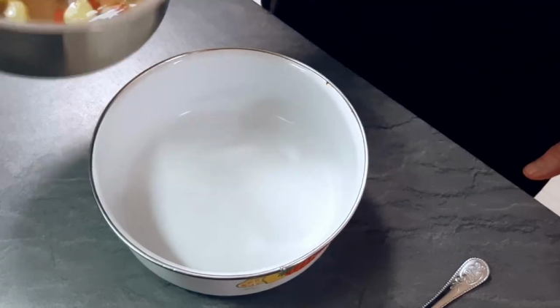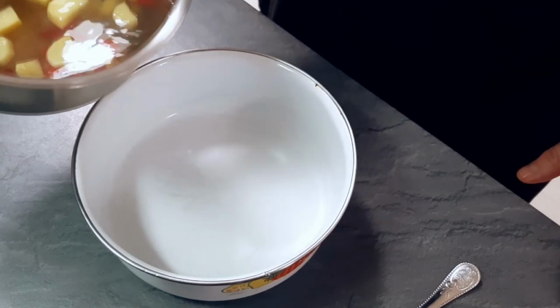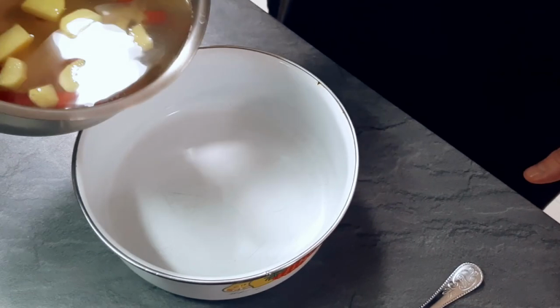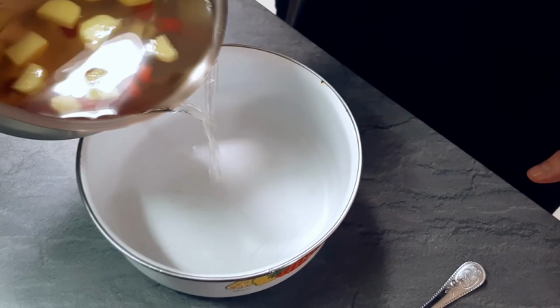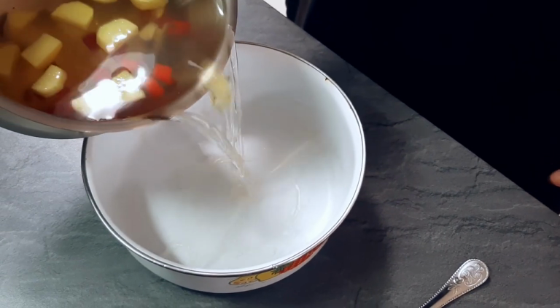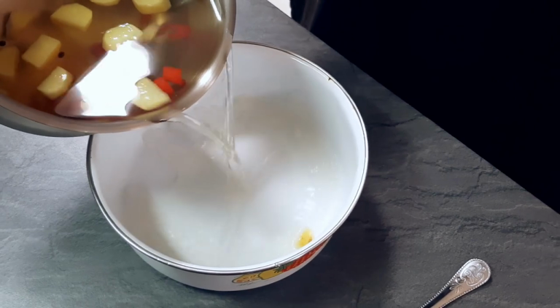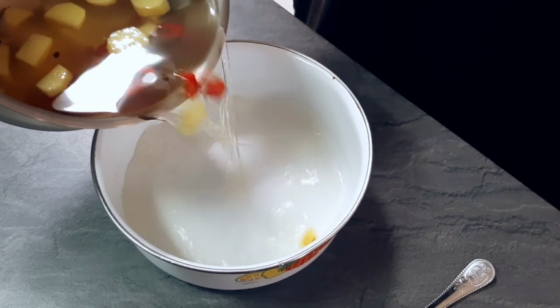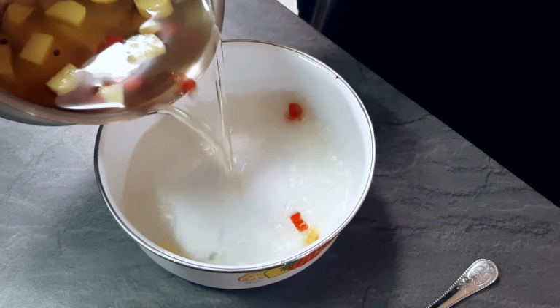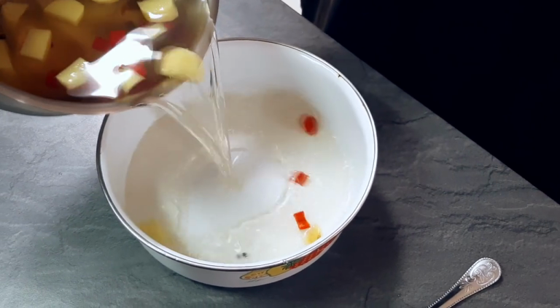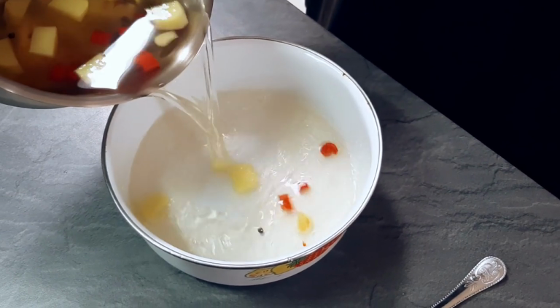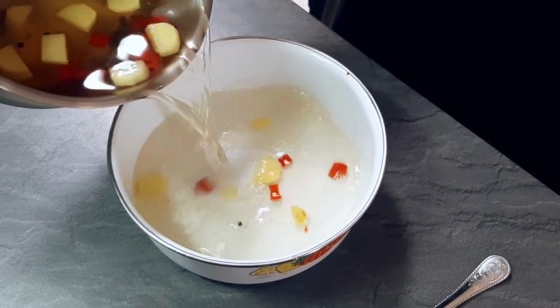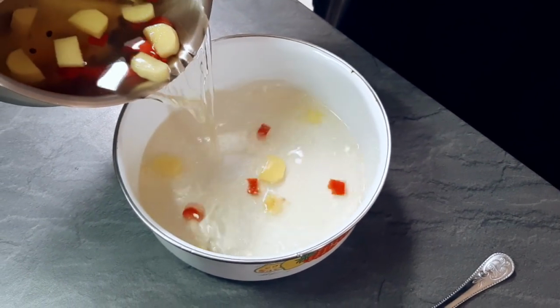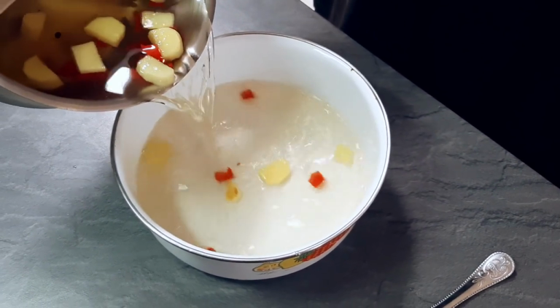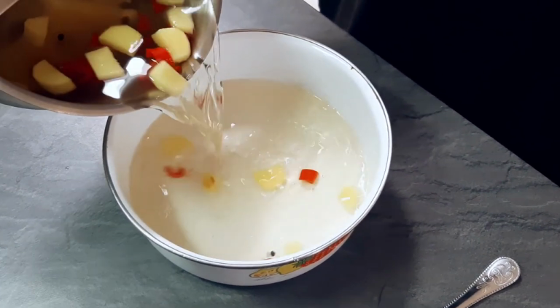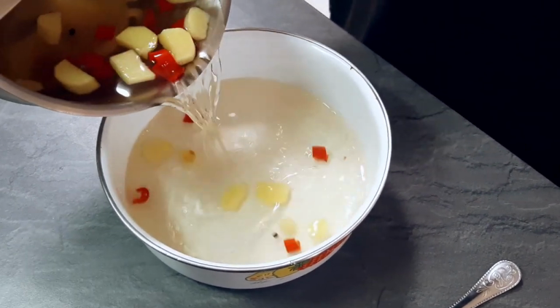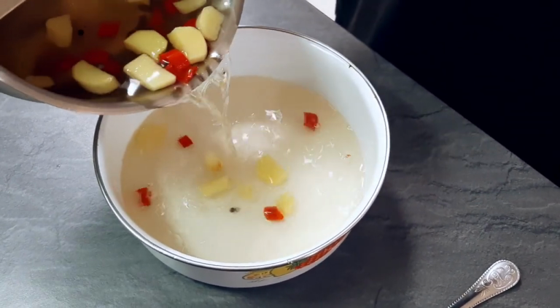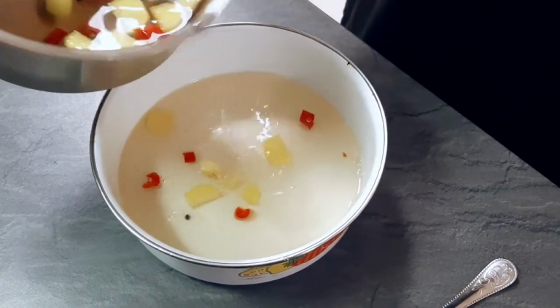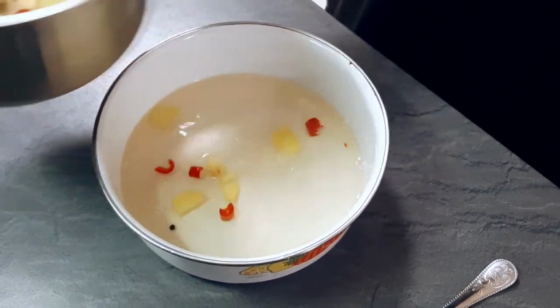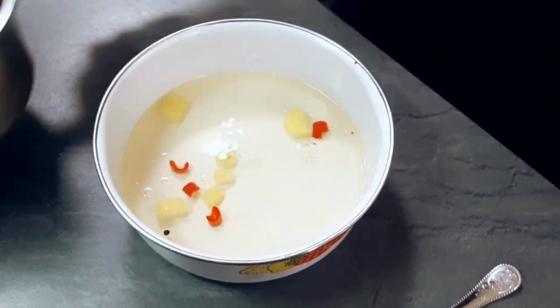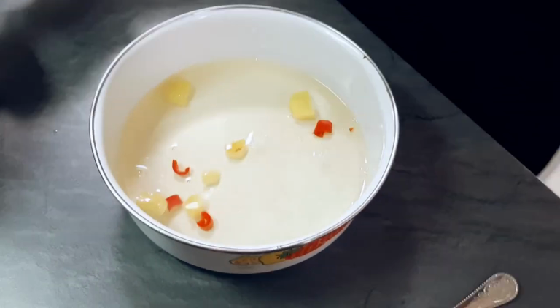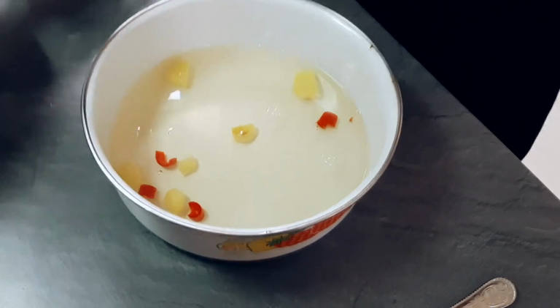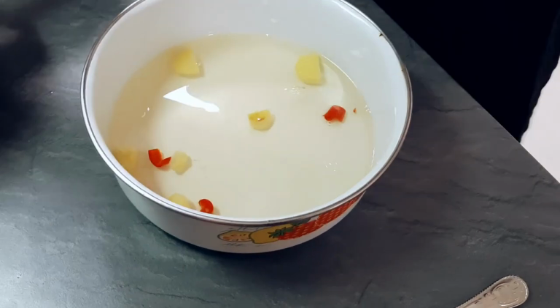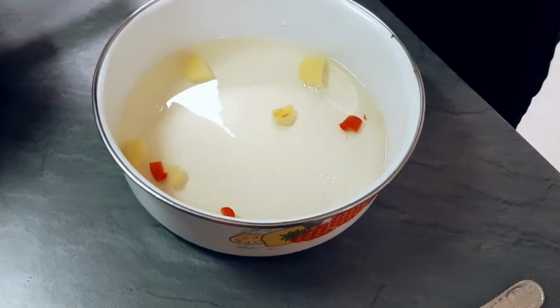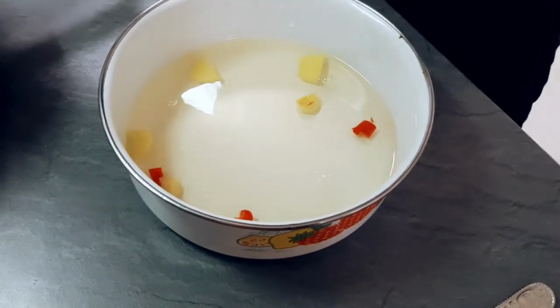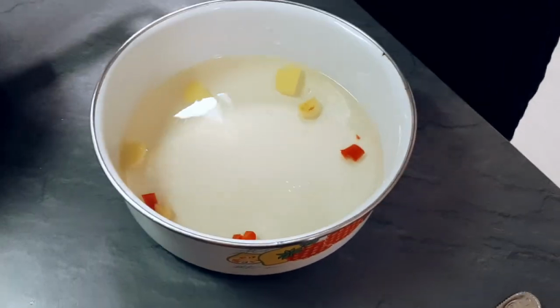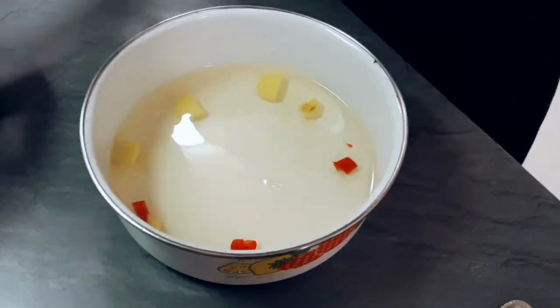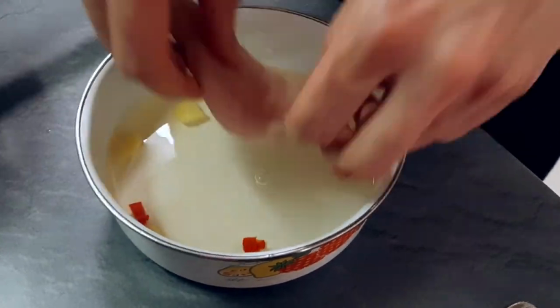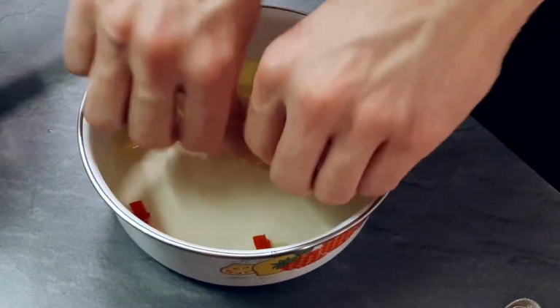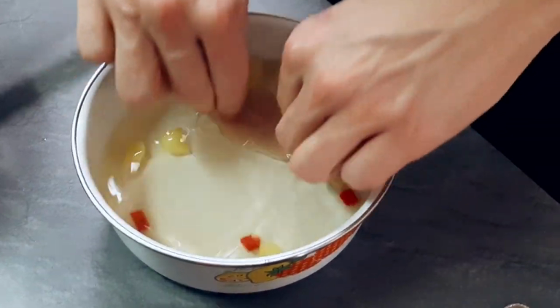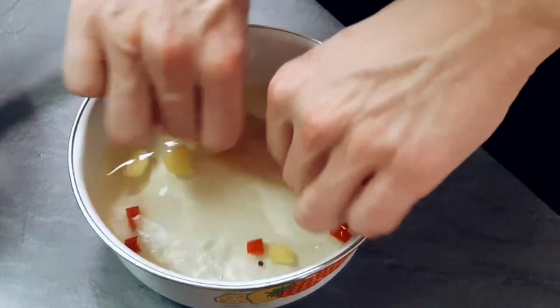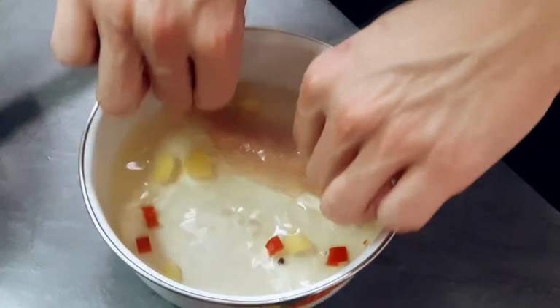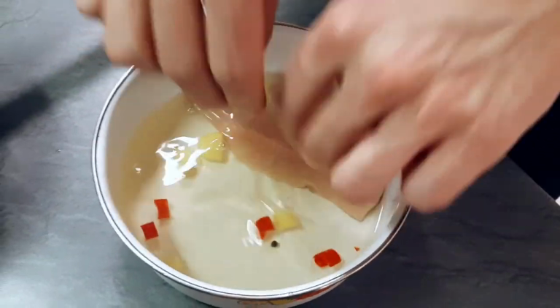My pickling liquor is completely cold and I put my fish in, and I'm gonna leave it inside the fridge at least overnight. And if you leave it there more, it's even better.